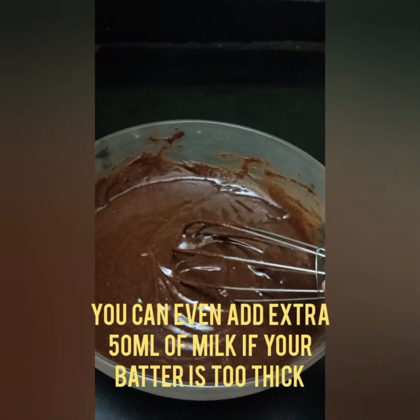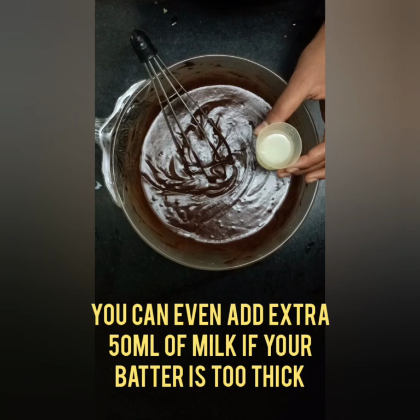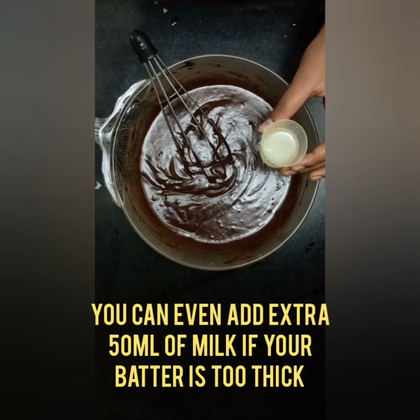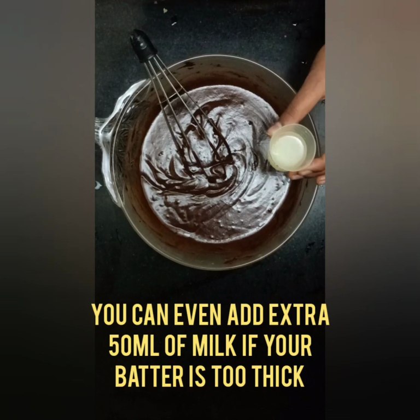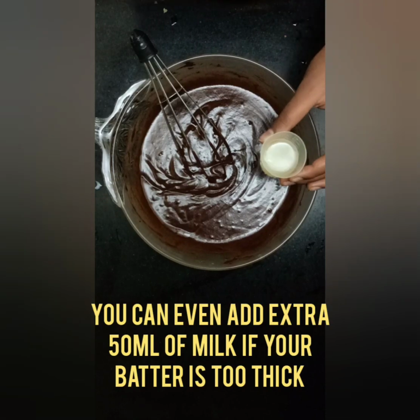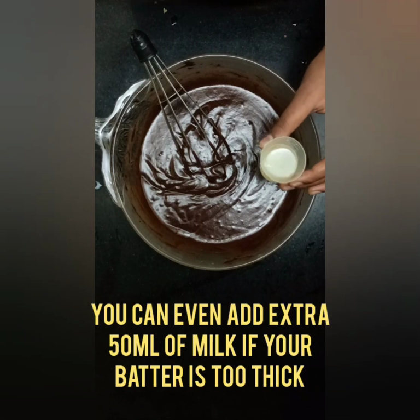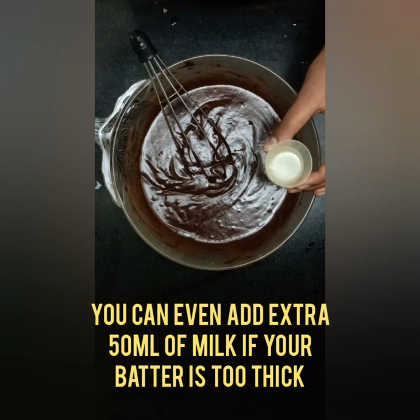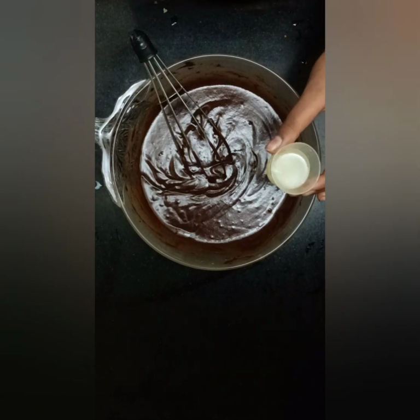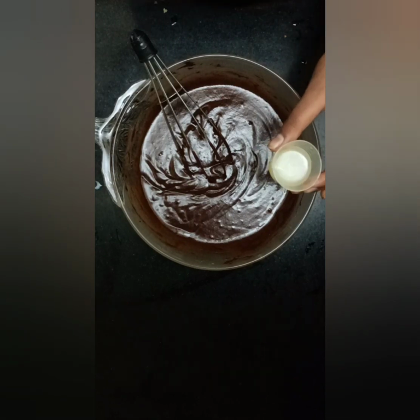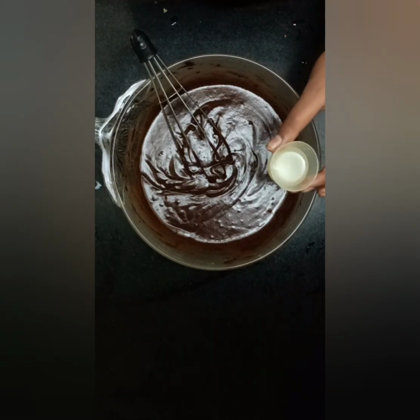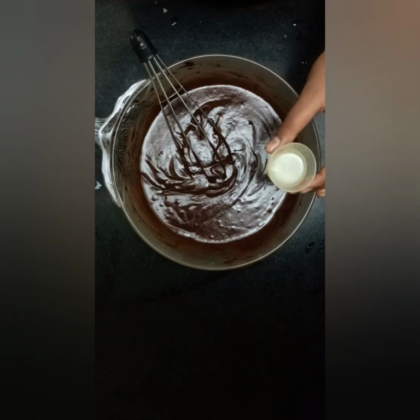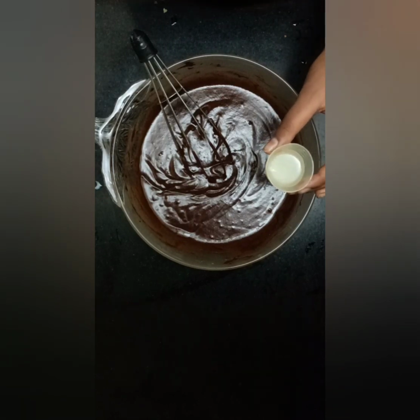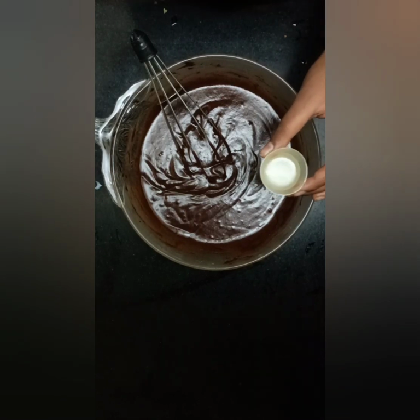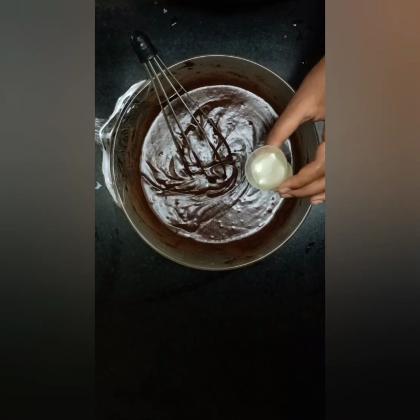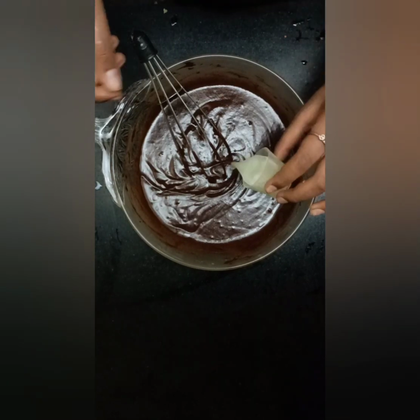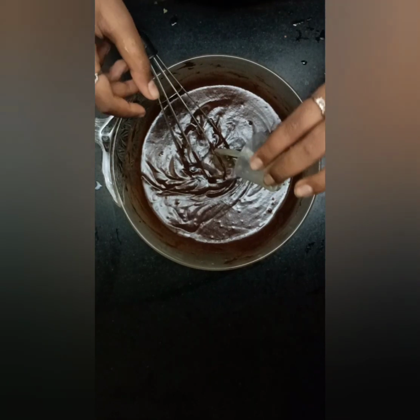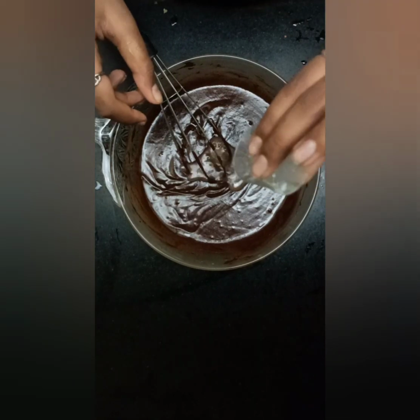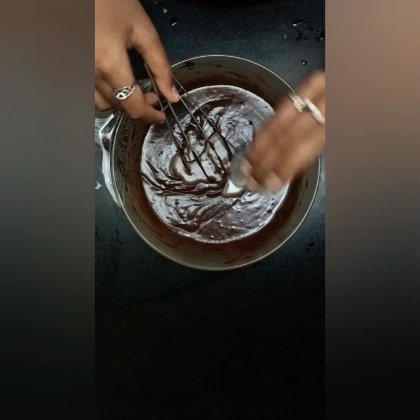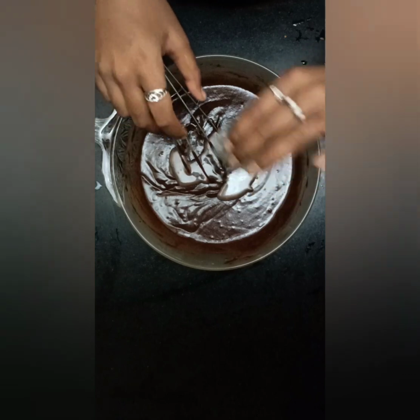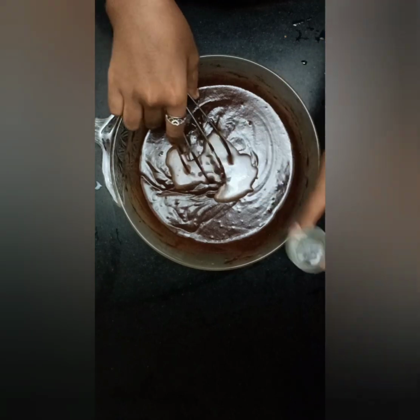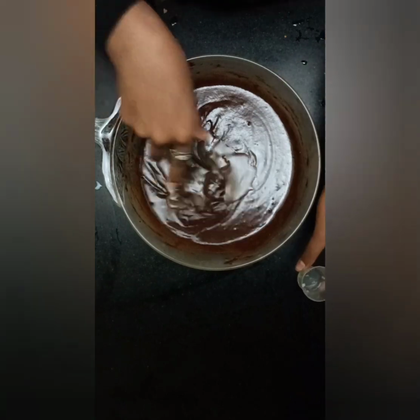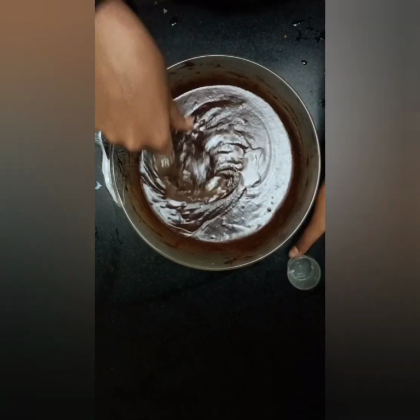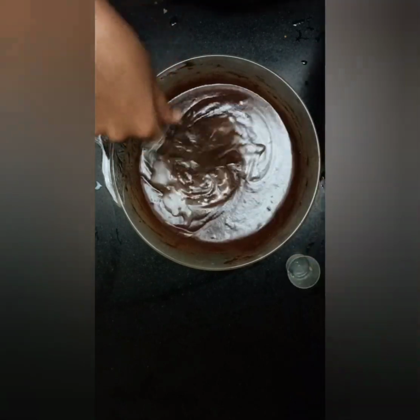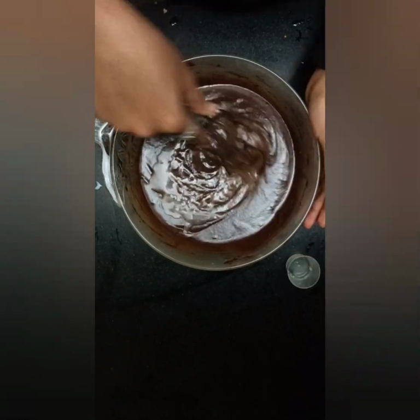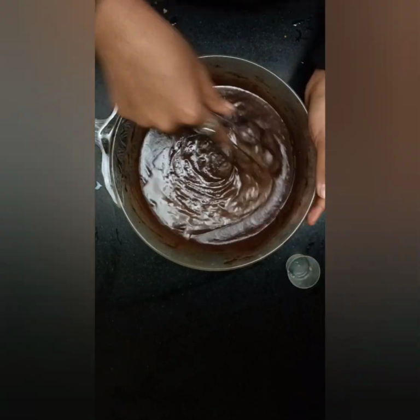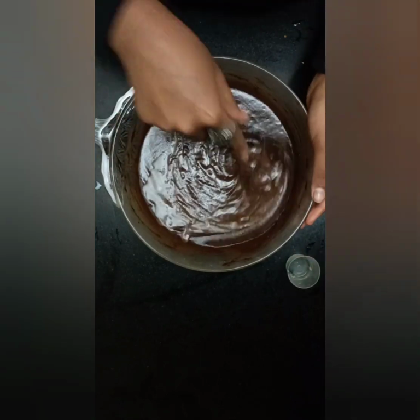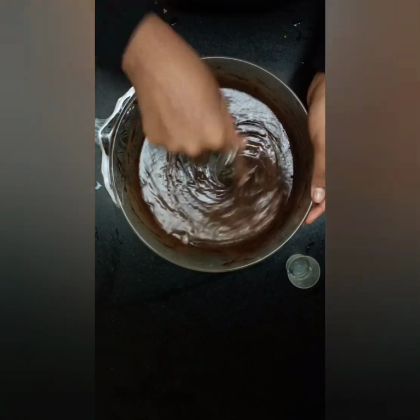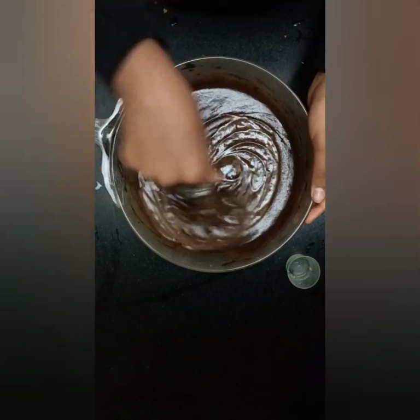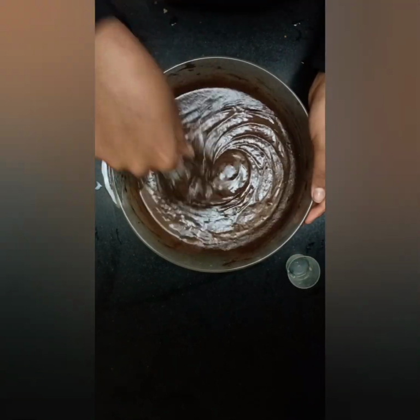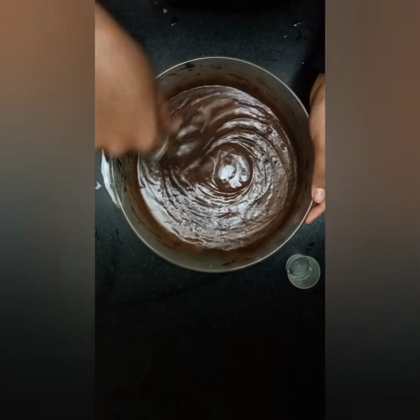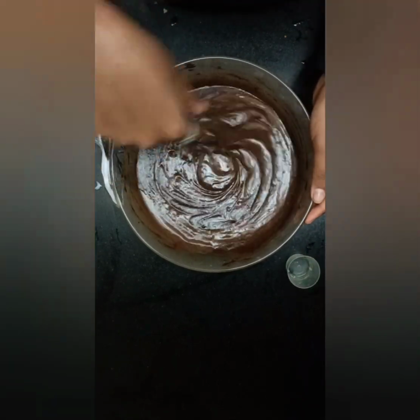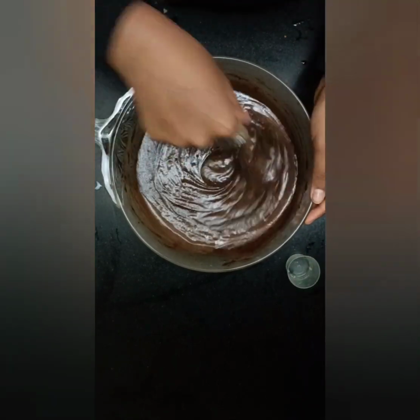Finally we have to add 15 ml of lemon juice and mix it. Lemon juice acts as a baking element to your cake instead of adding baking vinegar or anything else.